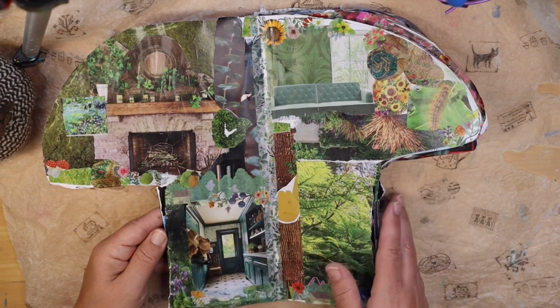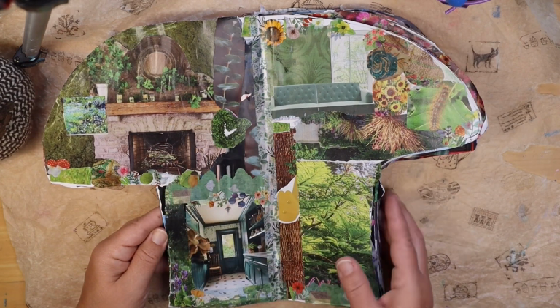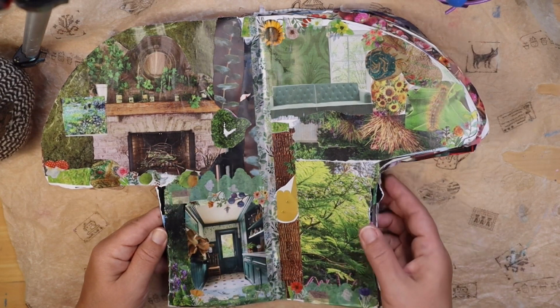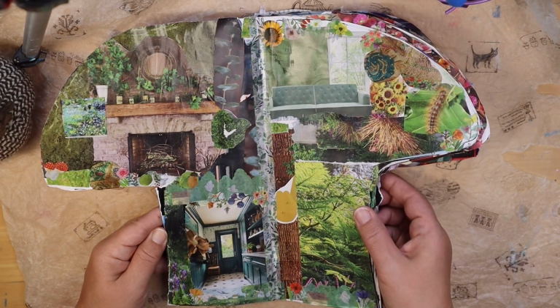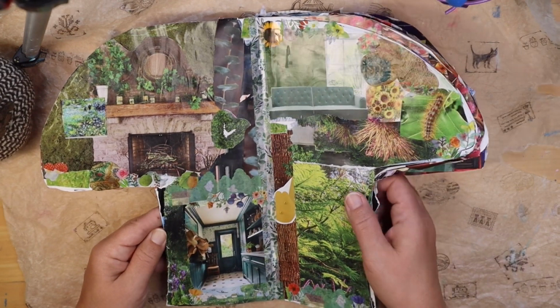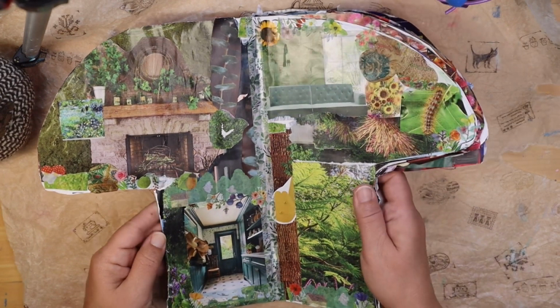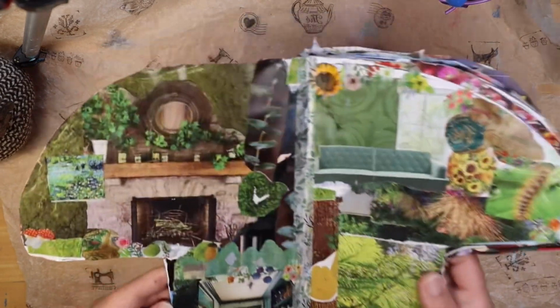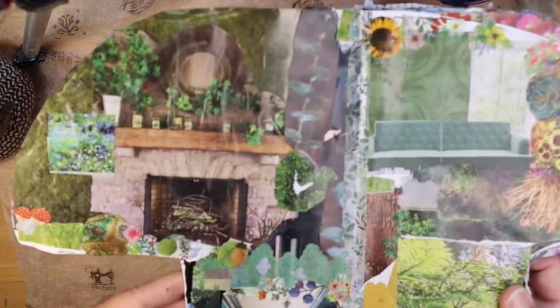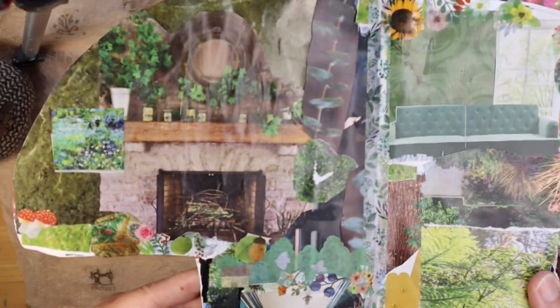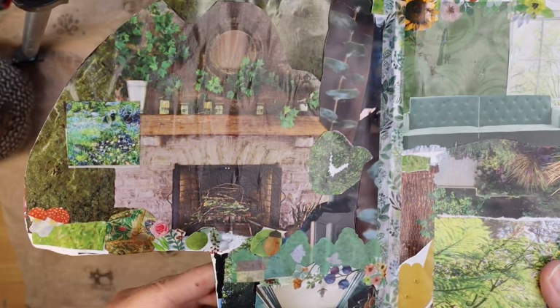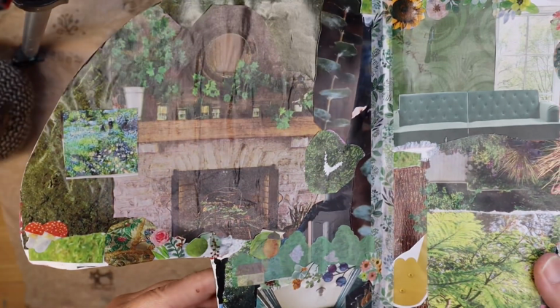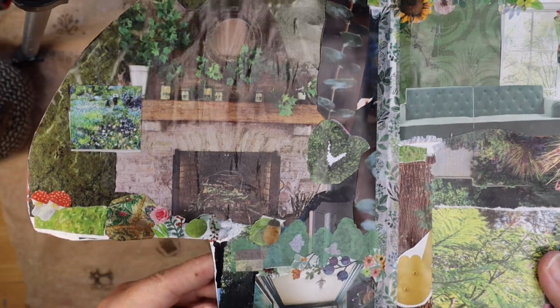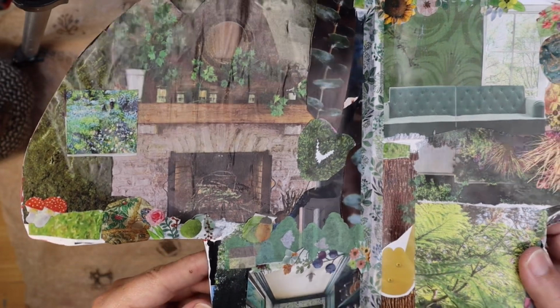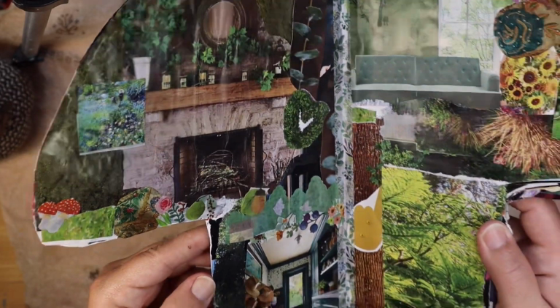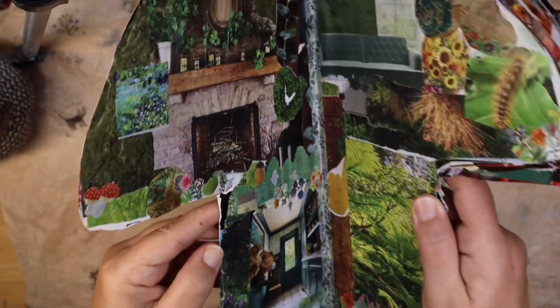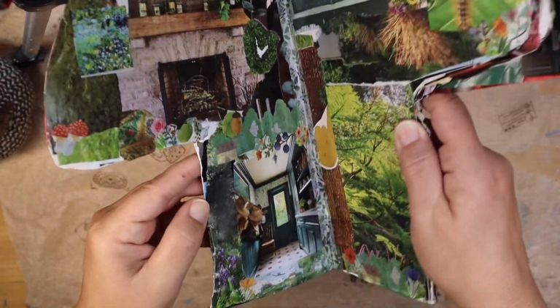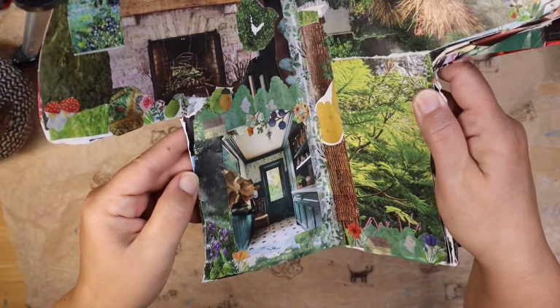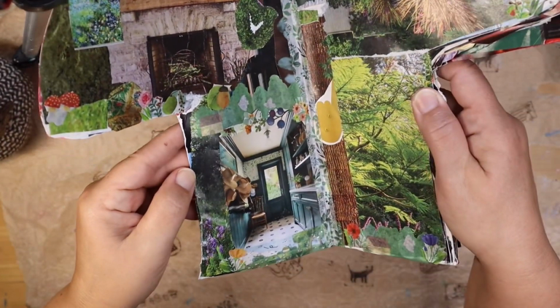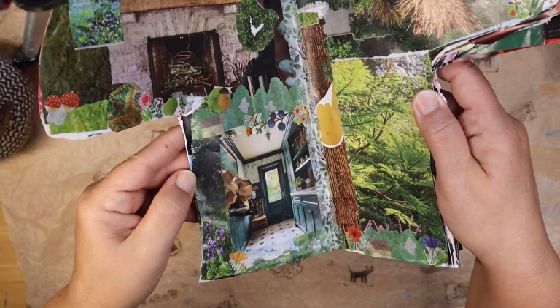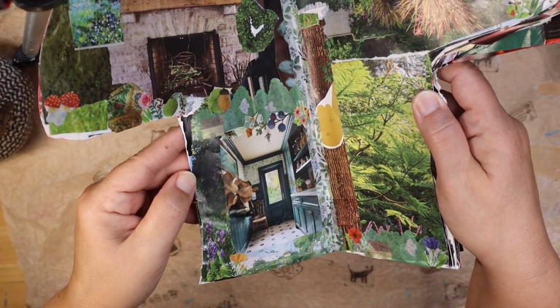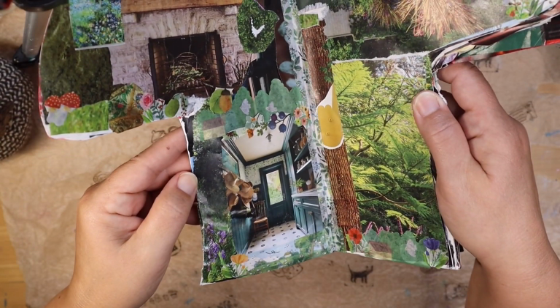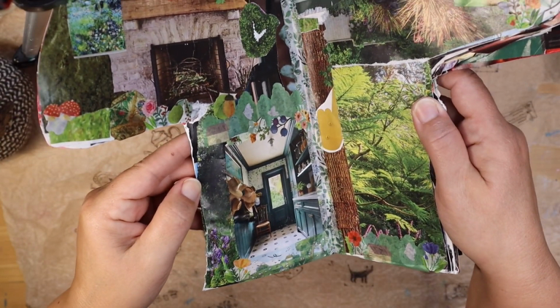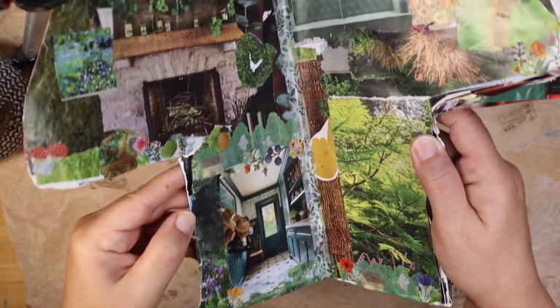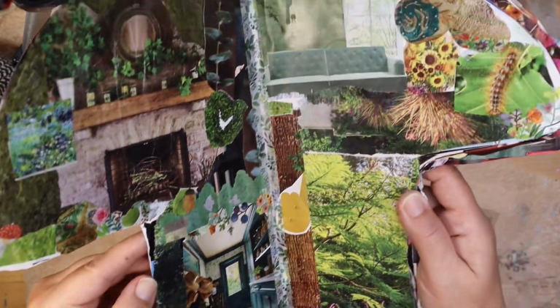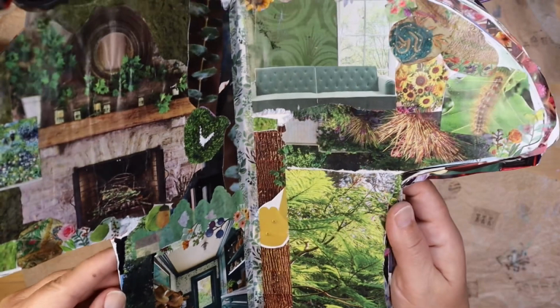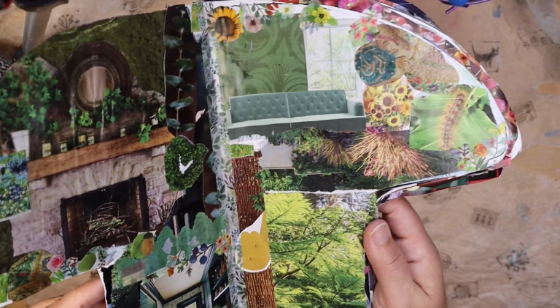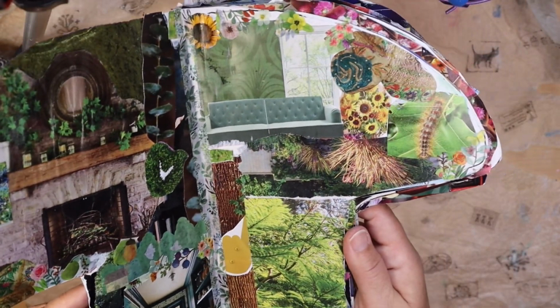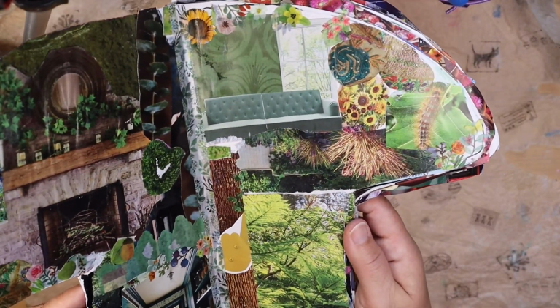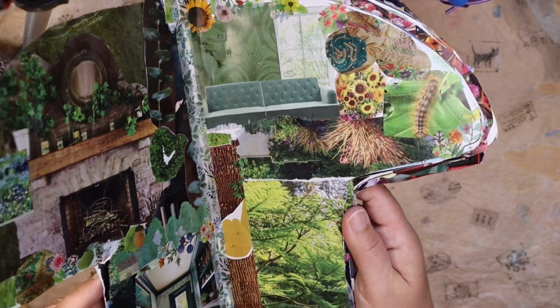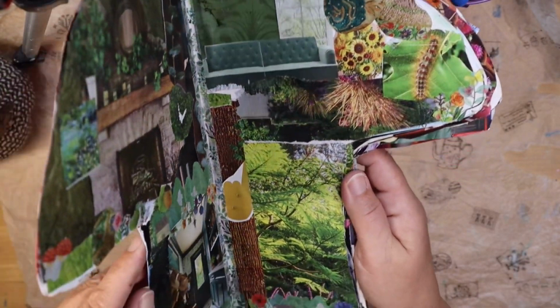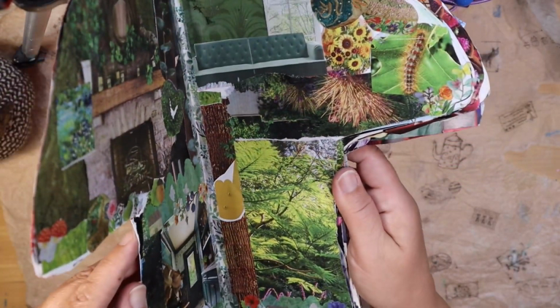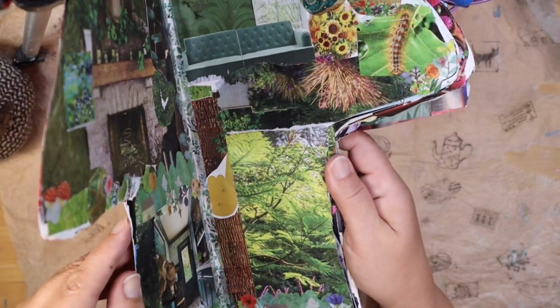It's a very cozy, woodsy sort of cottage. I'll hold it up so hopefully you can see it a little bit better — it's a little tricky with my camera setup the way it is, but I think you can get the idea.